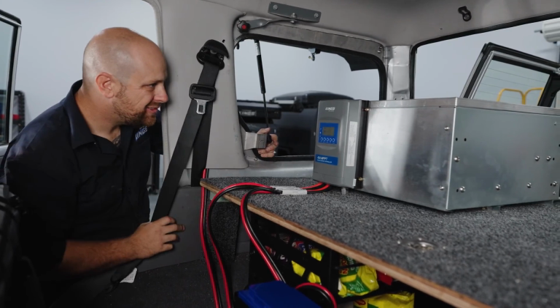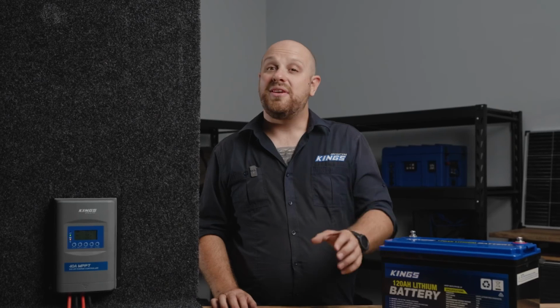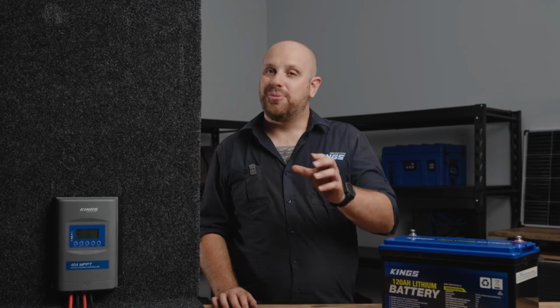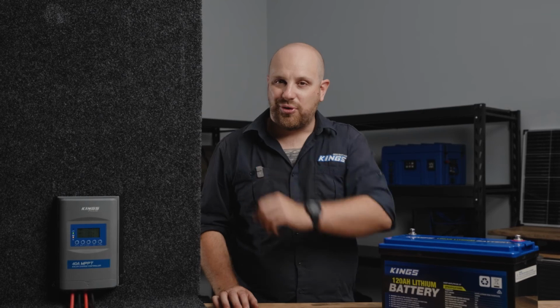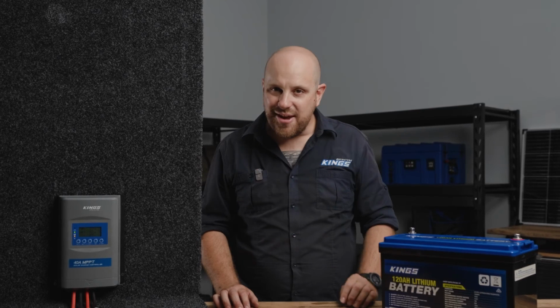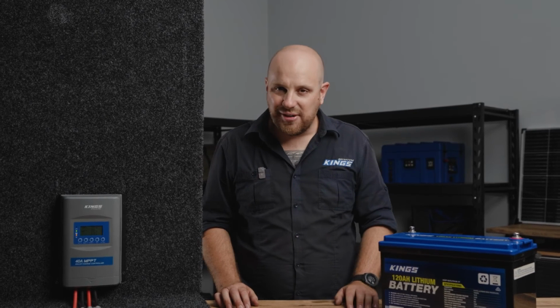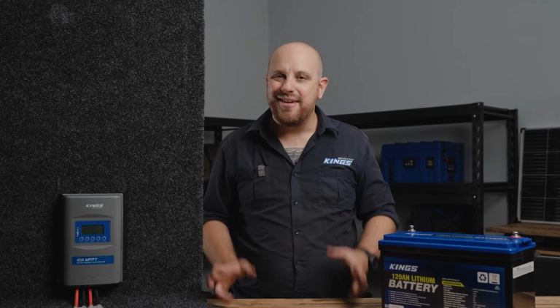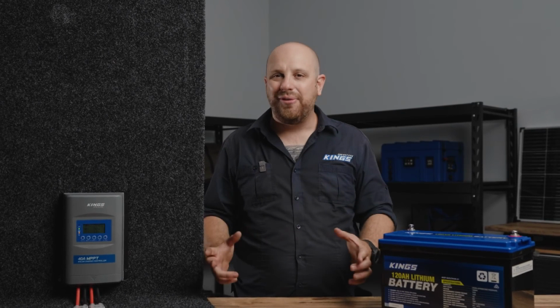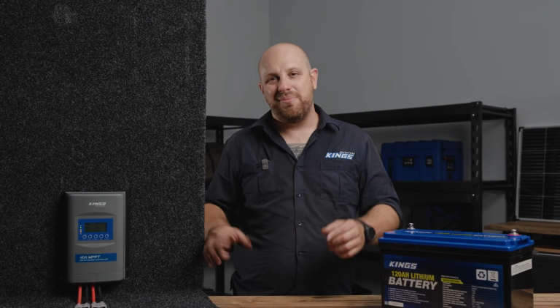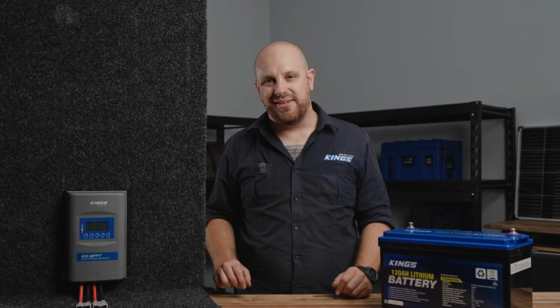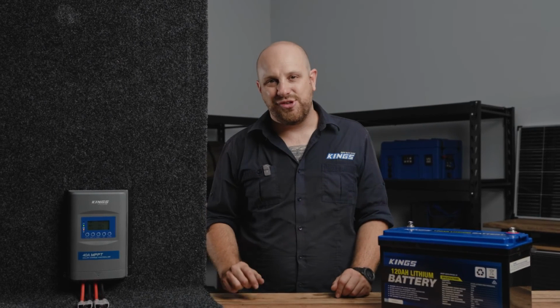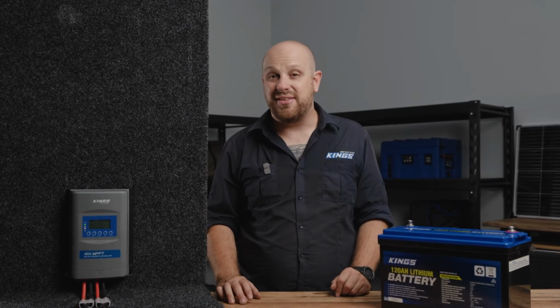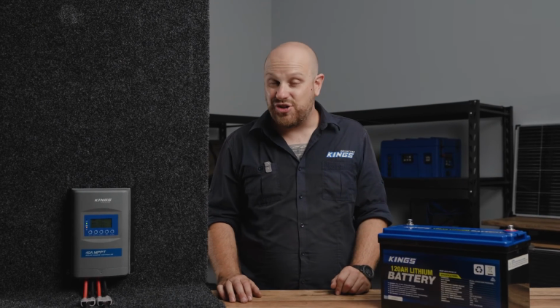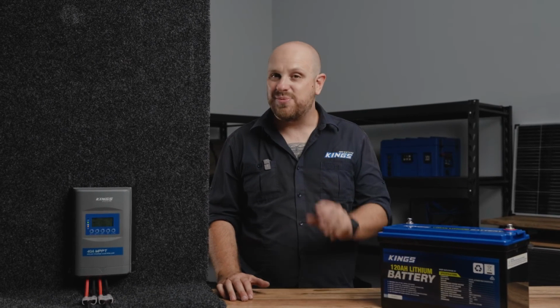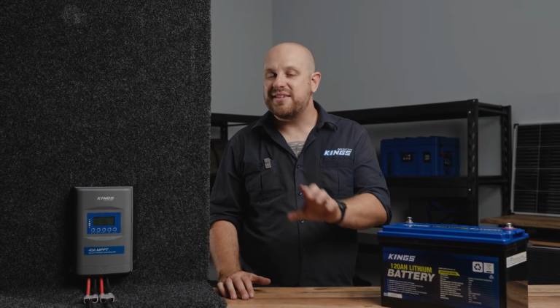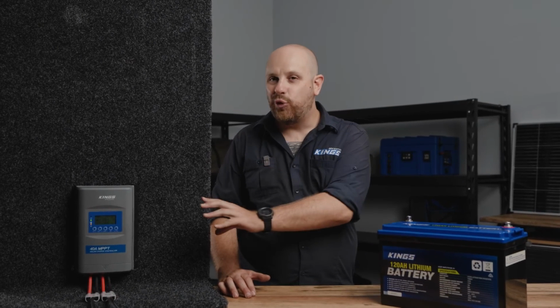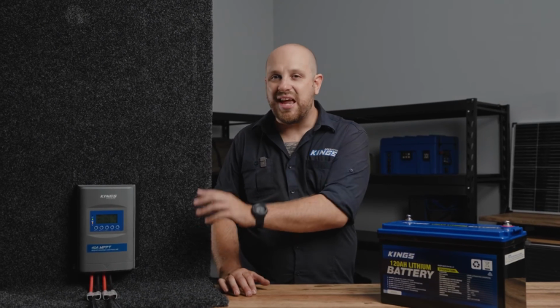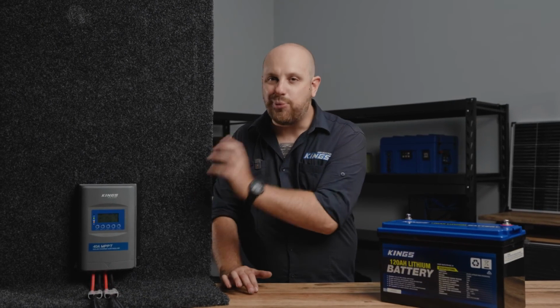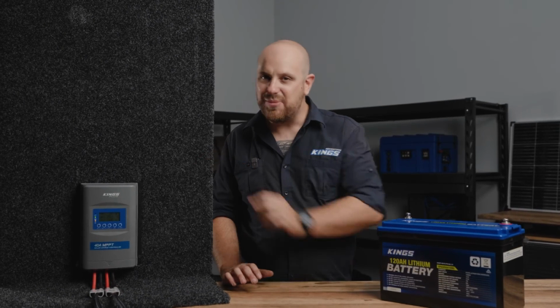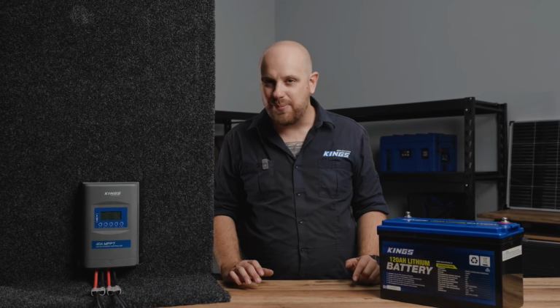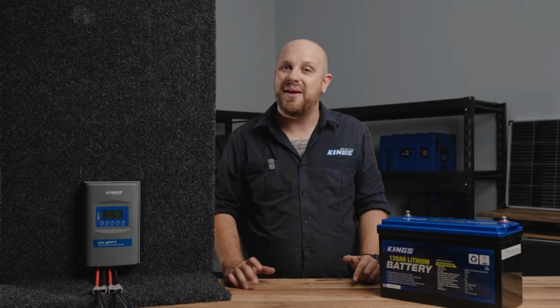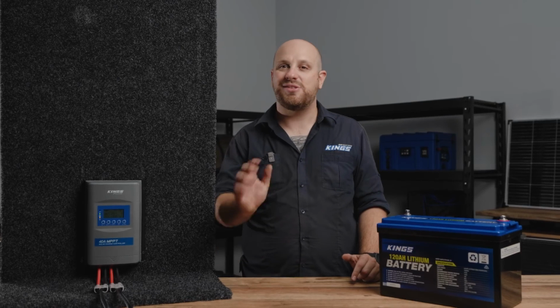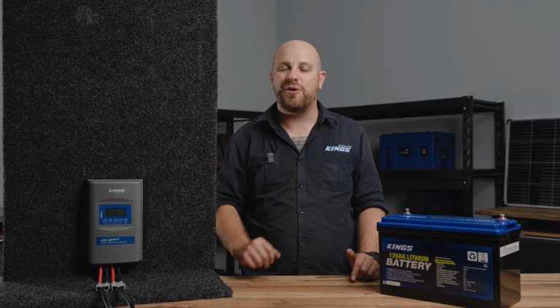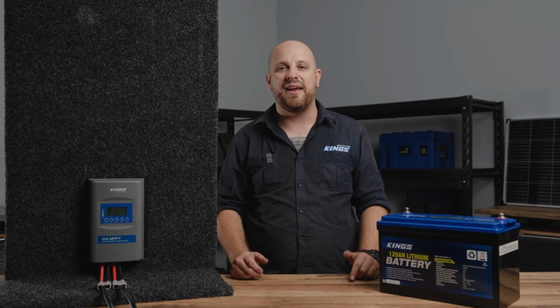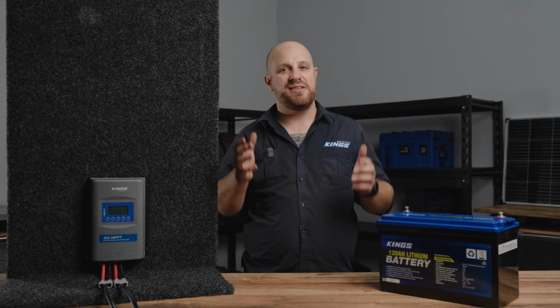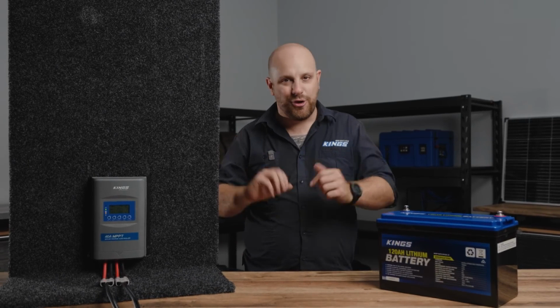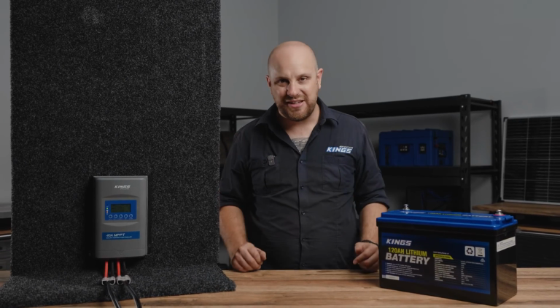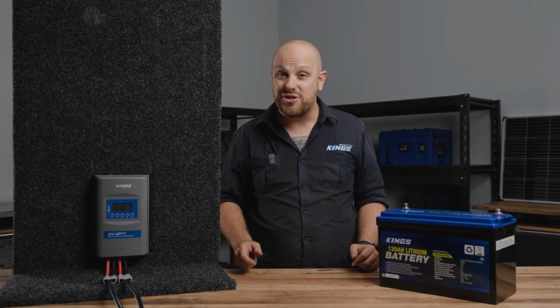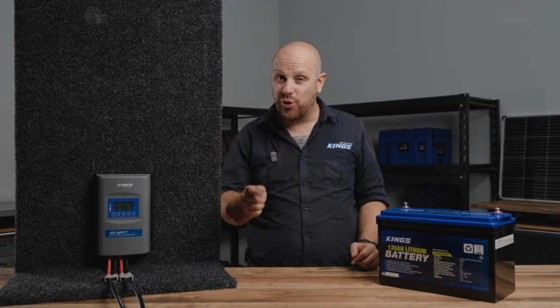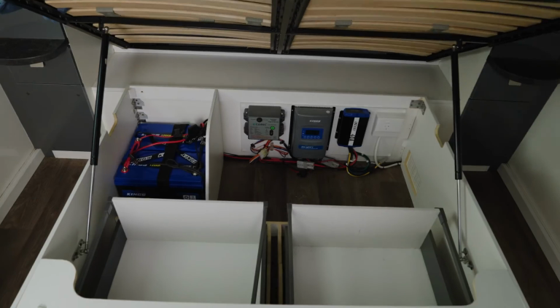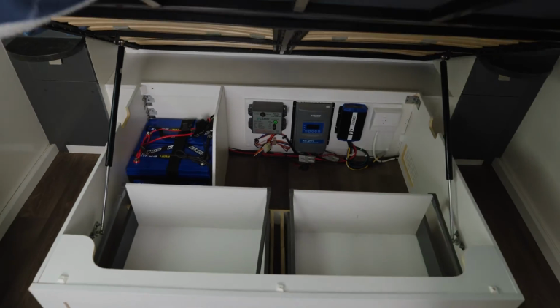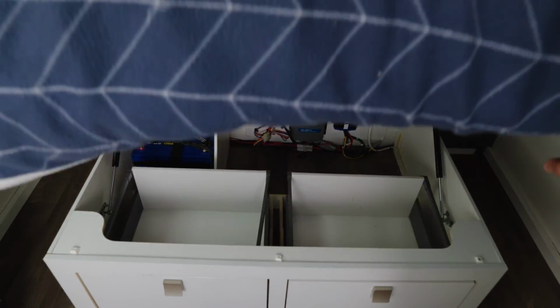With an incredible three-year warranty and all those amazing features, the Adventure Kings Plus 40 Amp Premium MPPT Solar Regulator is the perfect addition to your 12-volt system.